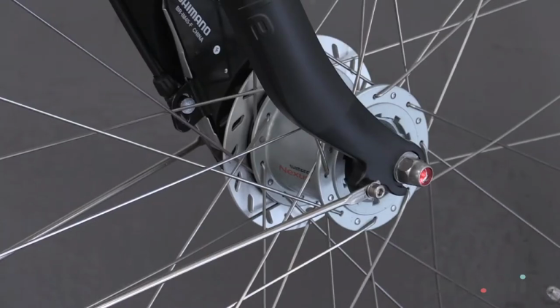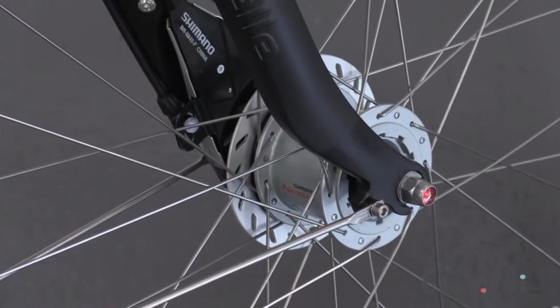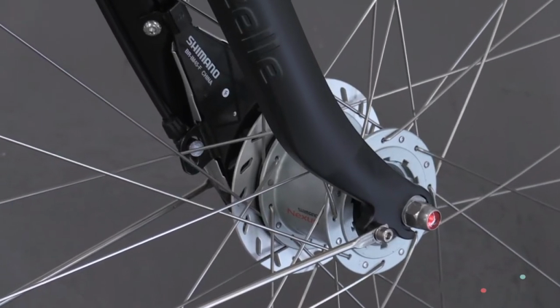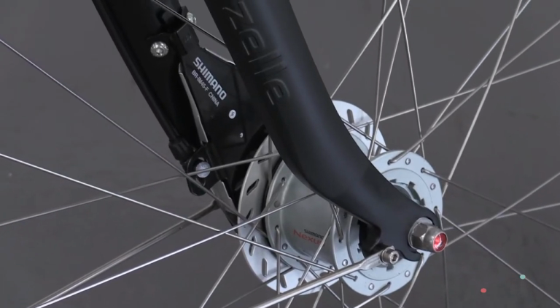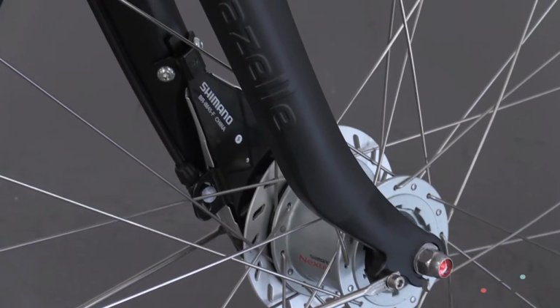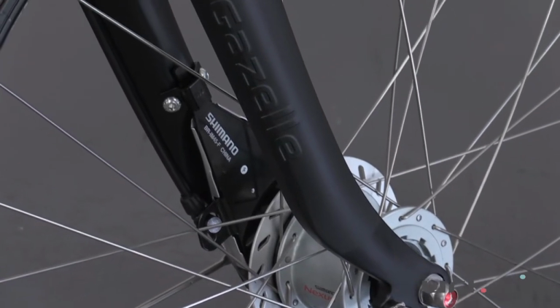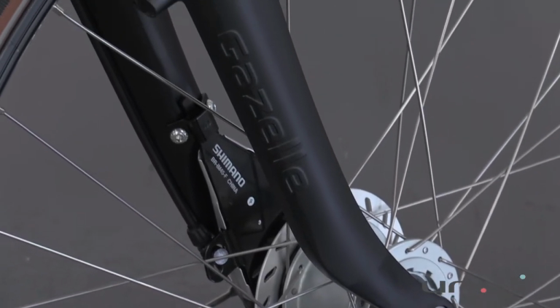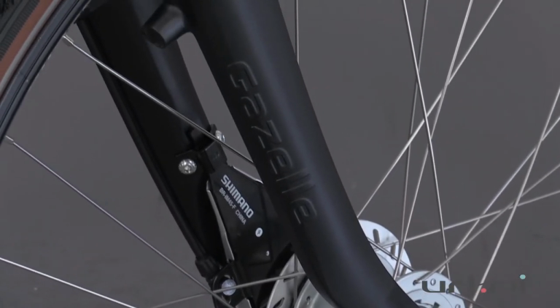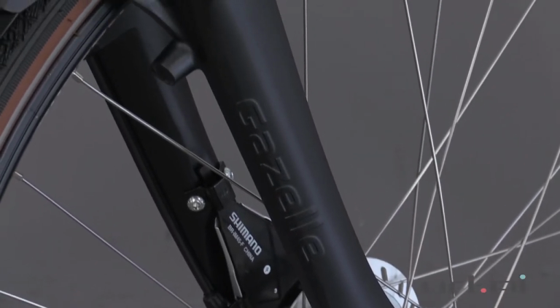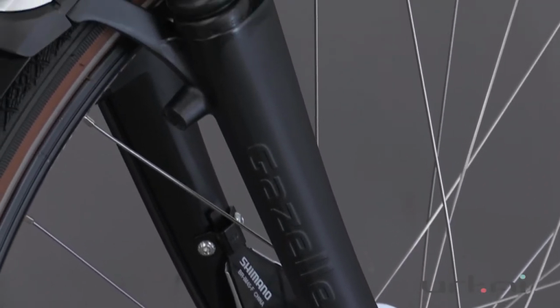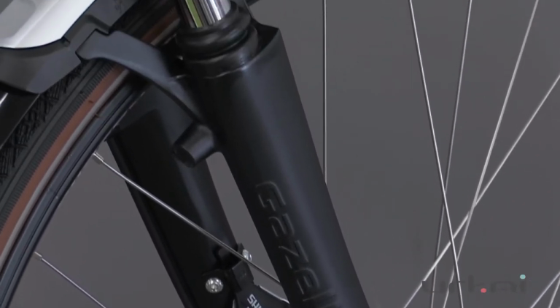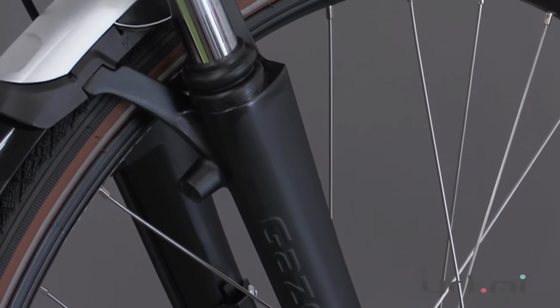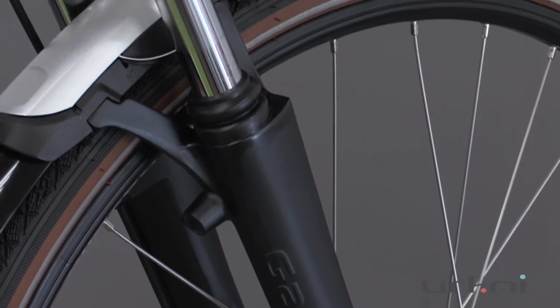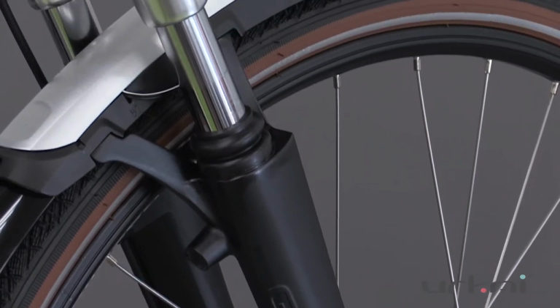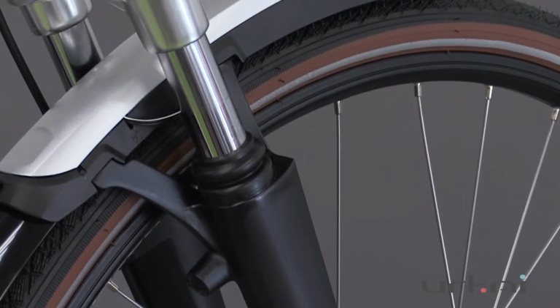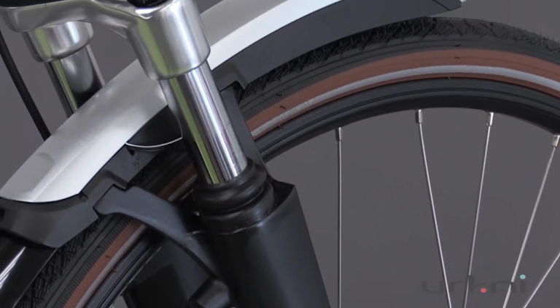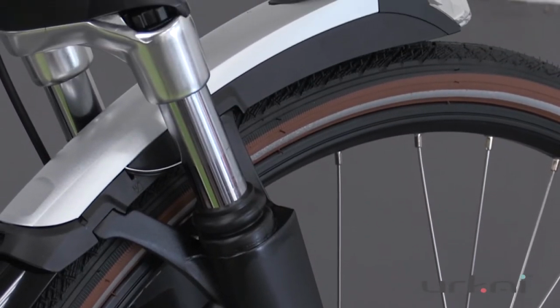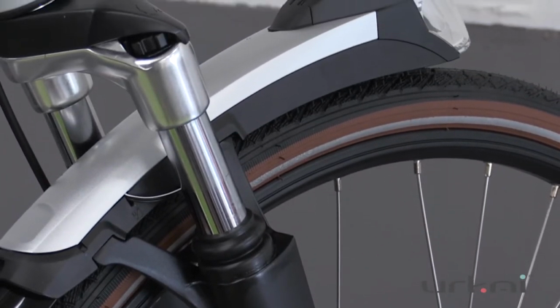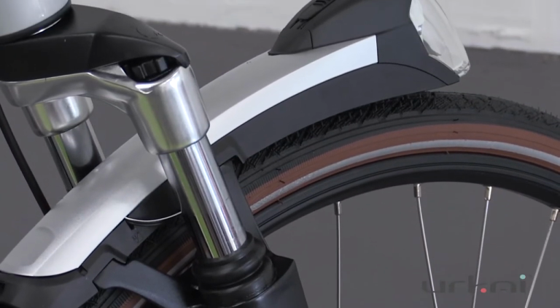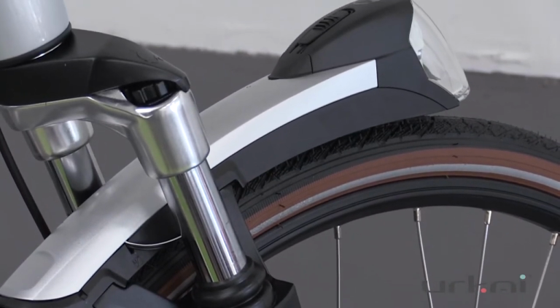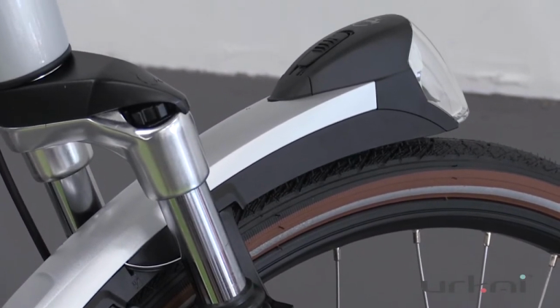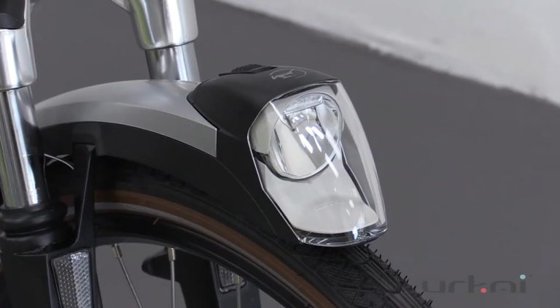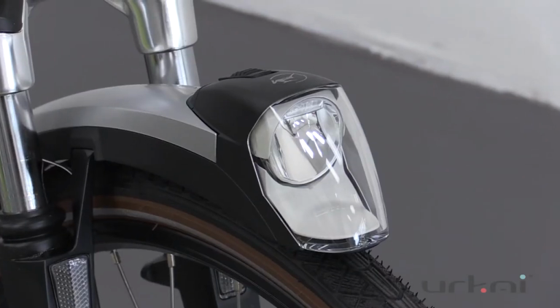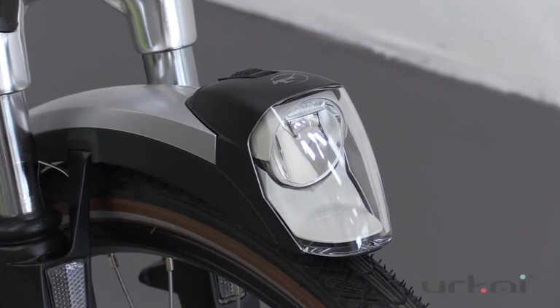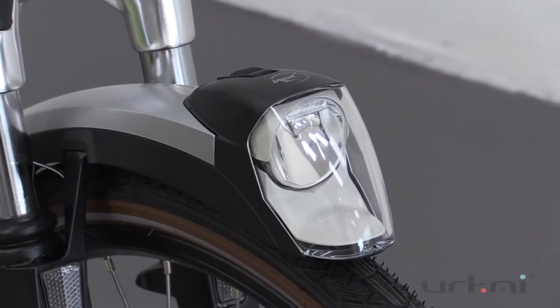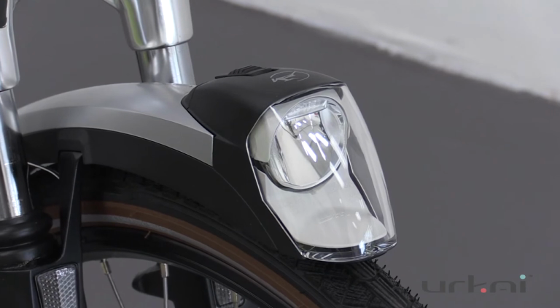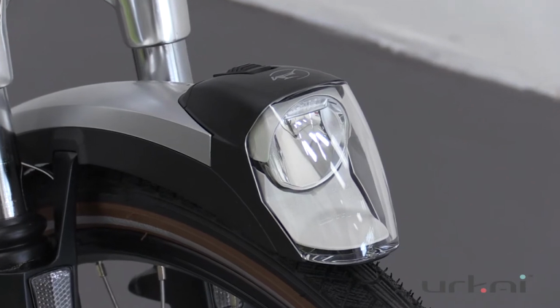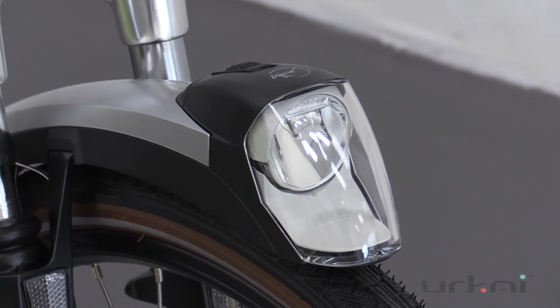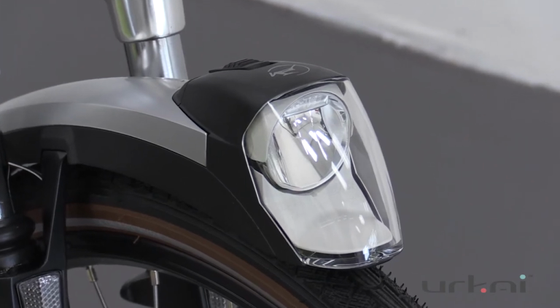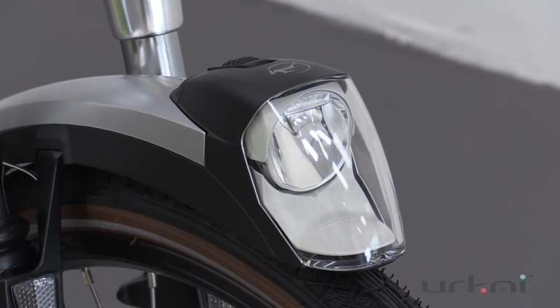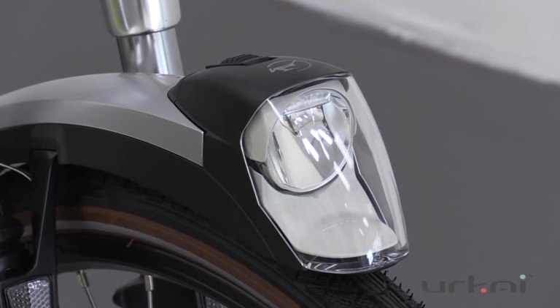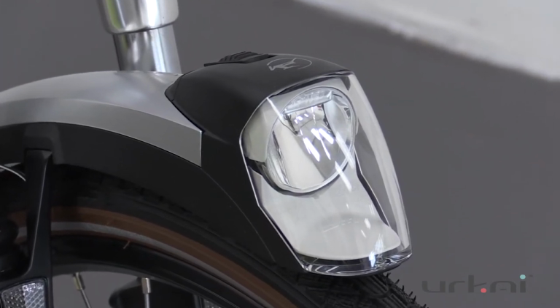It also has a Shimano front hub dynamo so that powers your front light, which is amazing. This light is actually integrated into the front fender so it keeps everything out of the way and it shines exactly where you need it — that's a really nice feature.